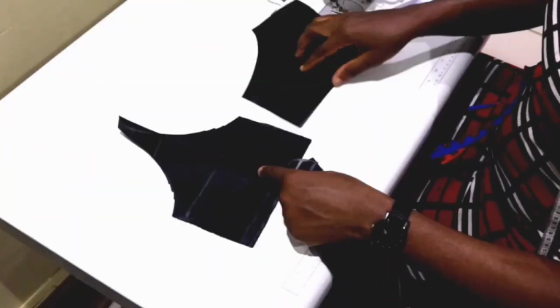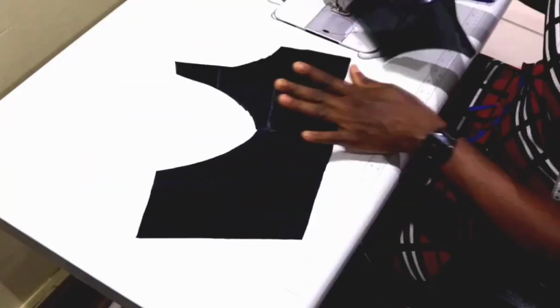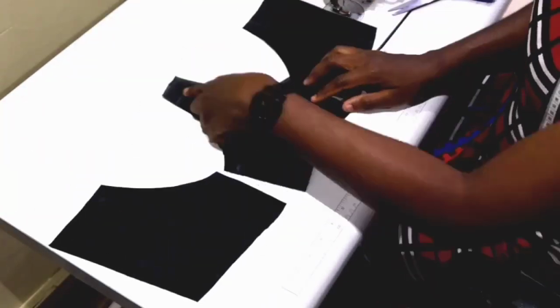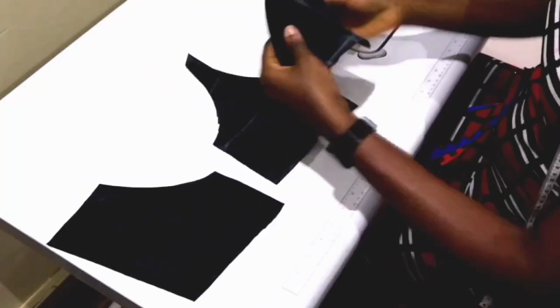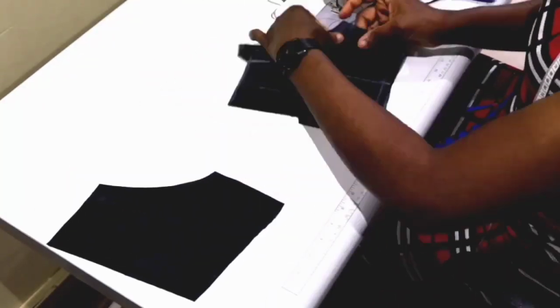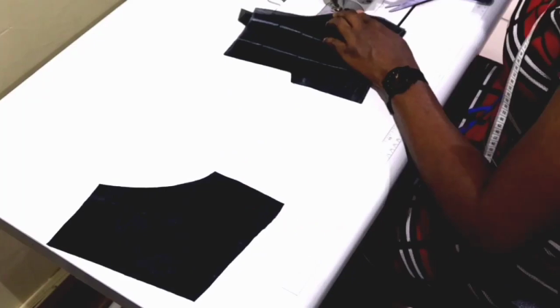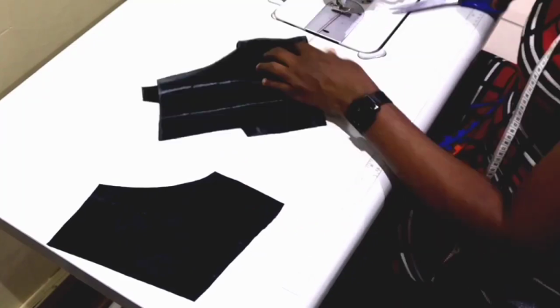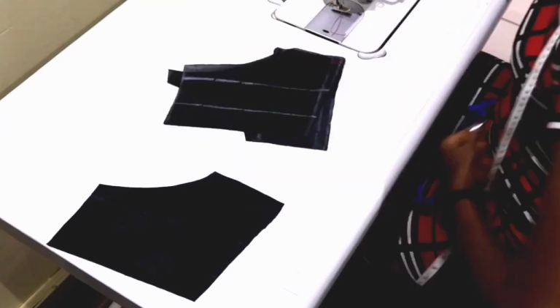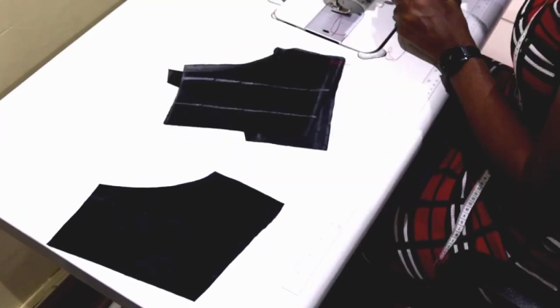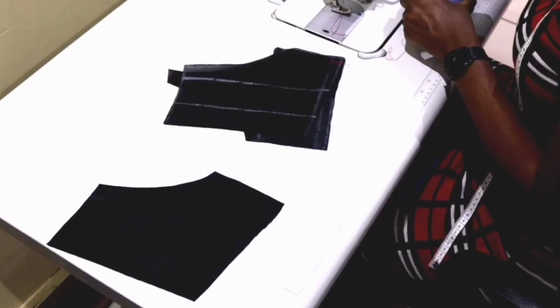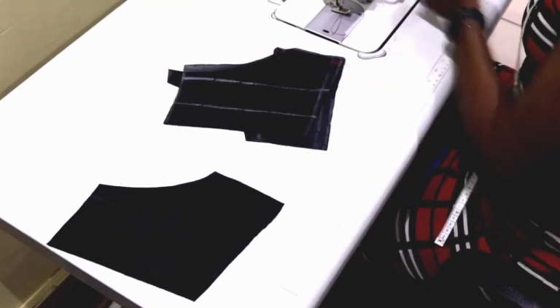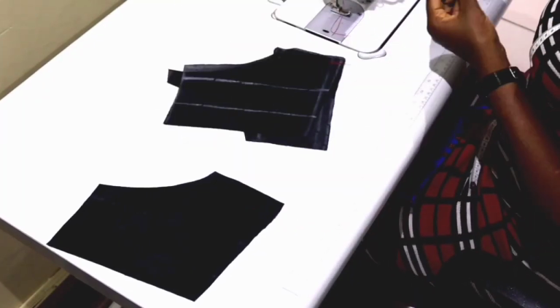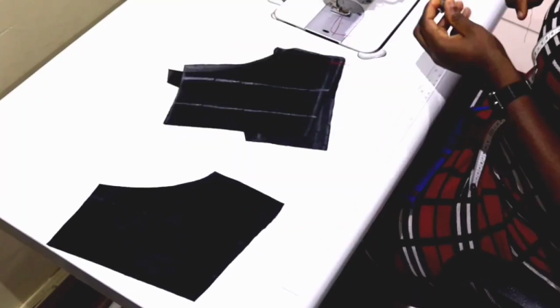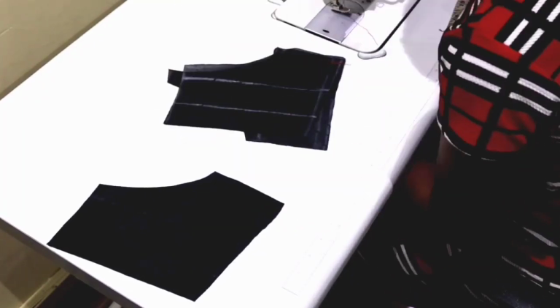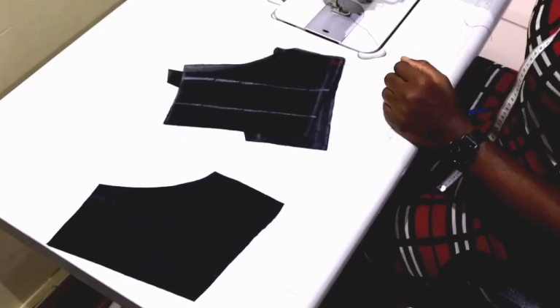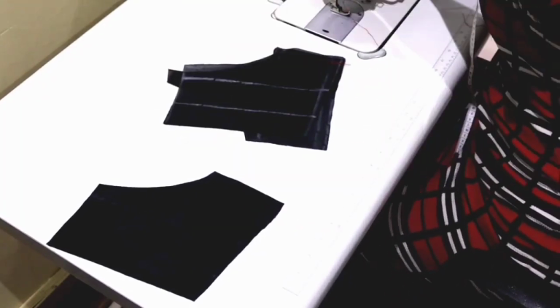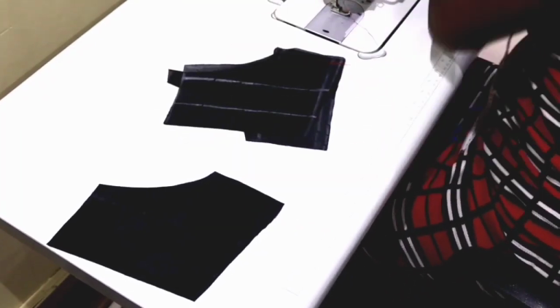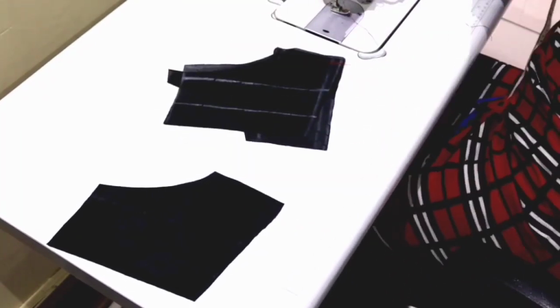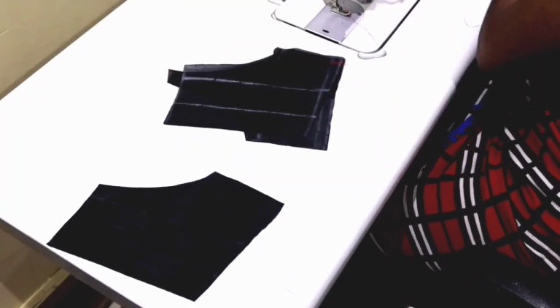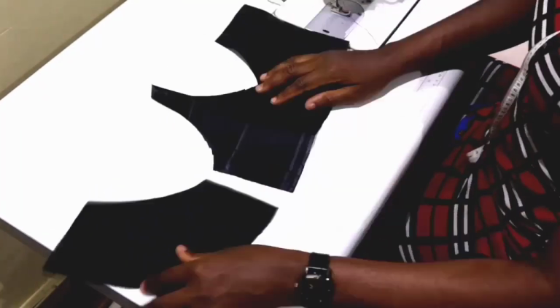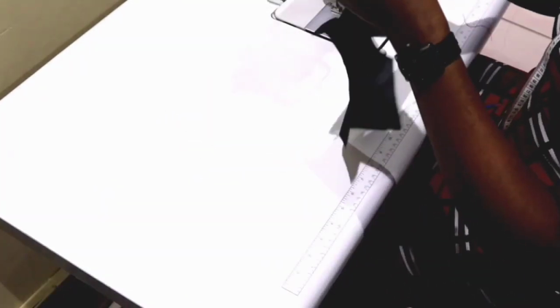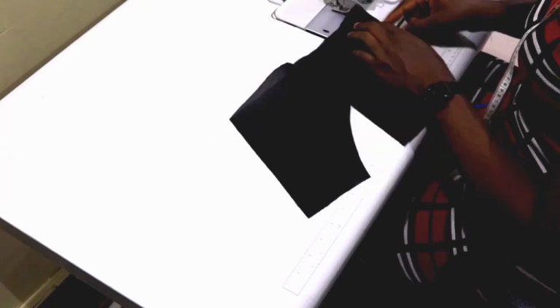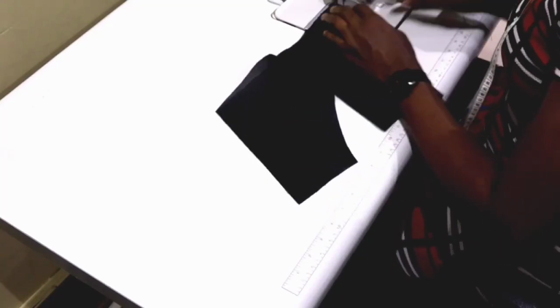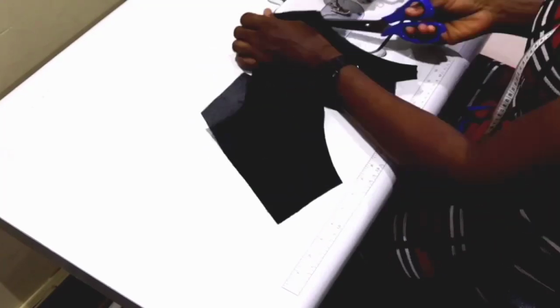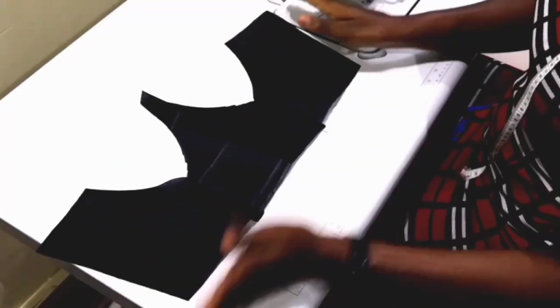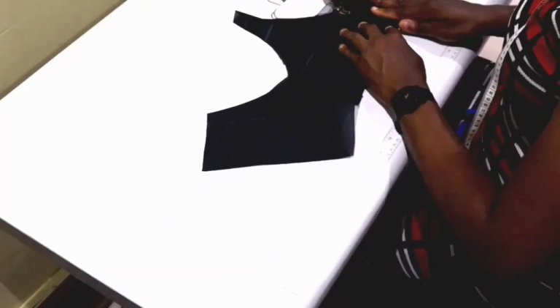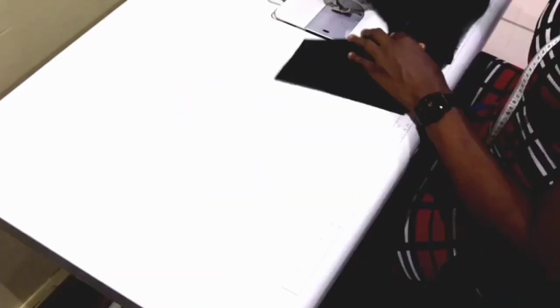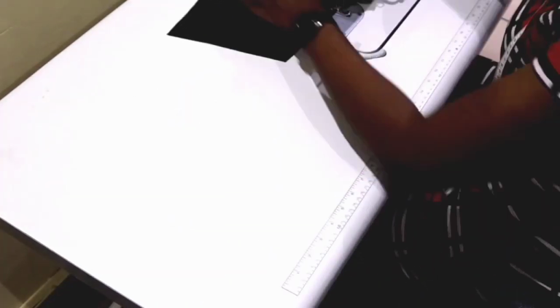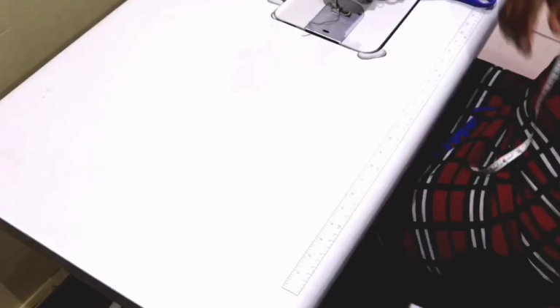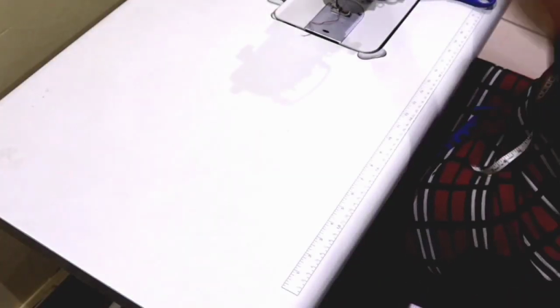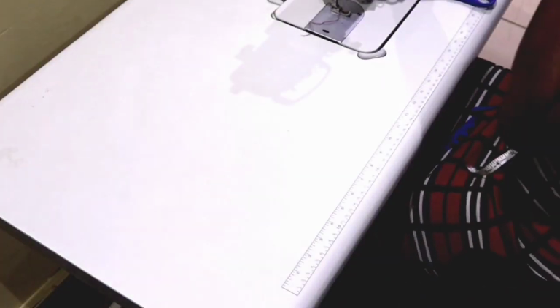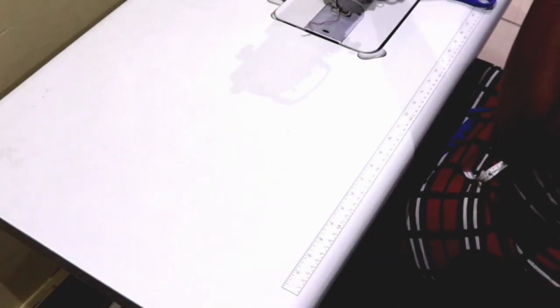Then you're going to join the lining. The only difference is that you're not going to be creating channels on the lining piece — just join the linings together.